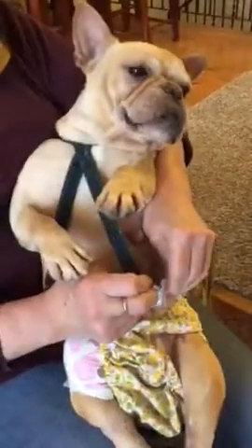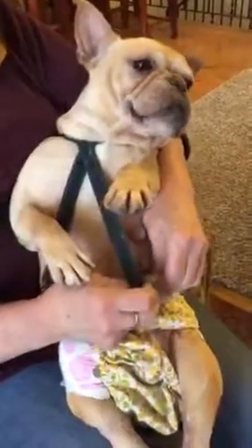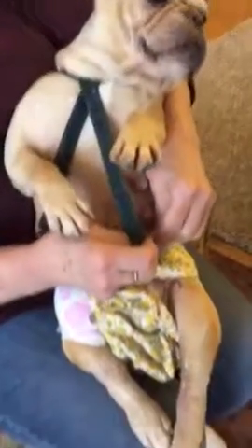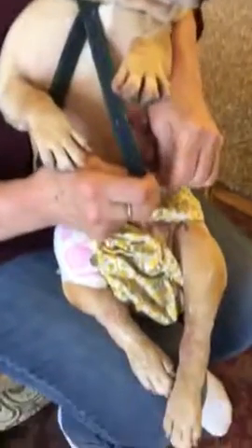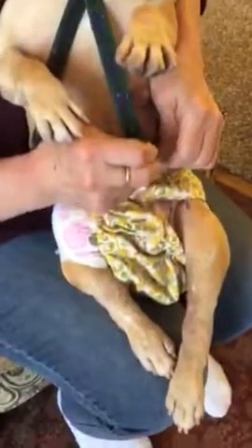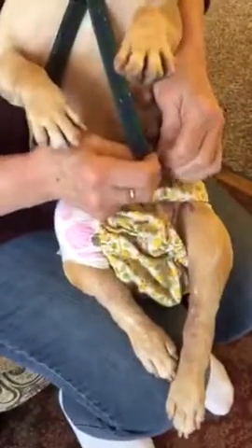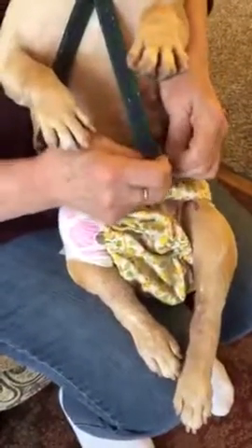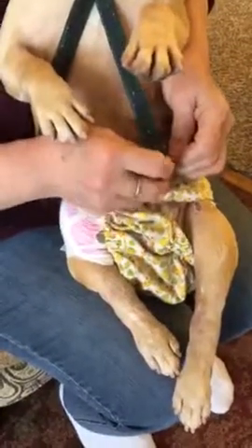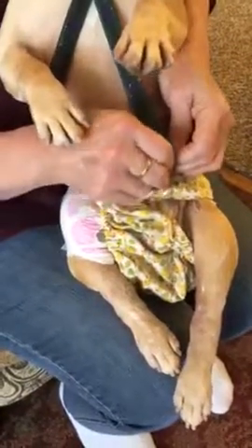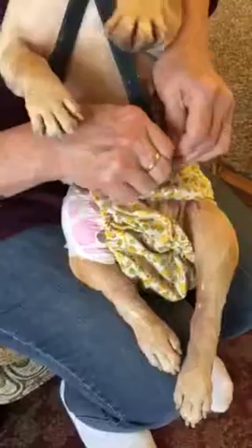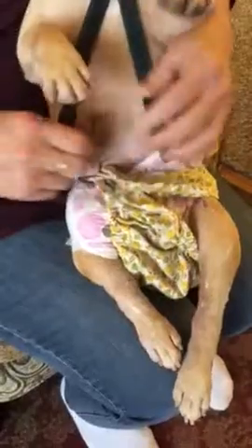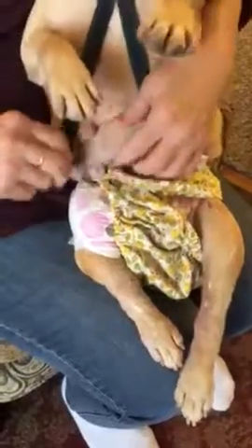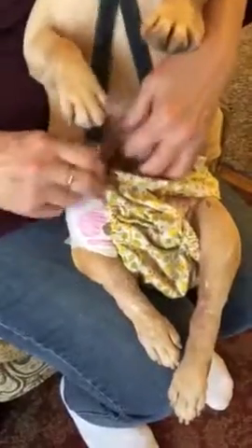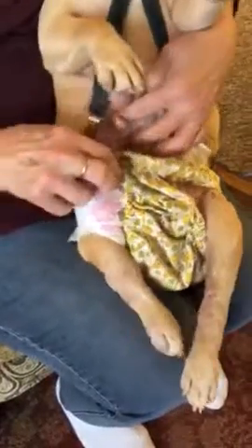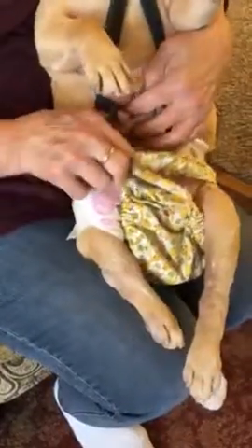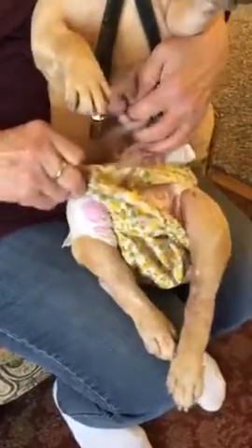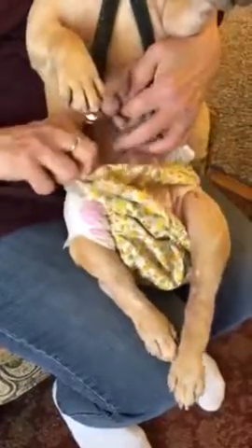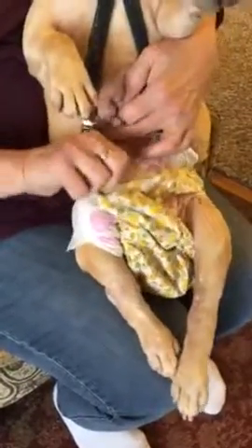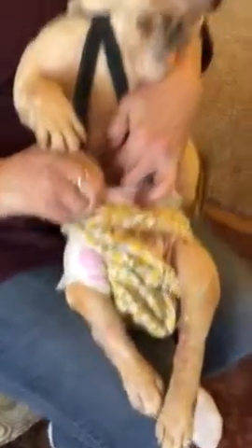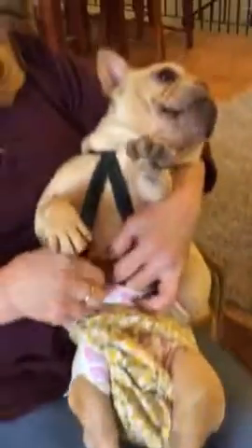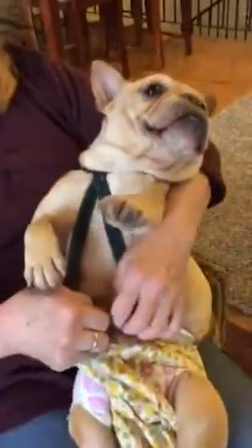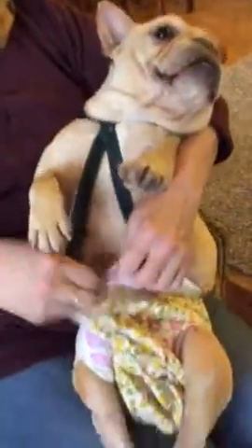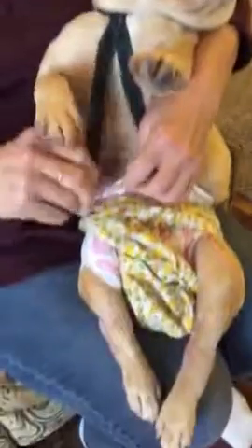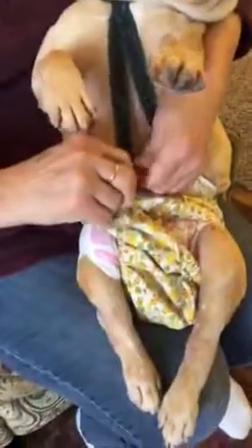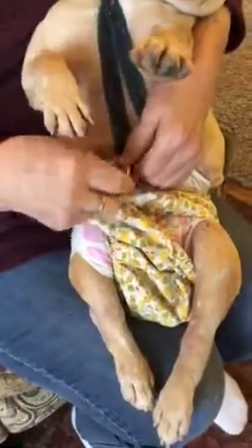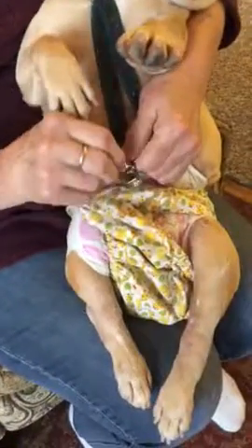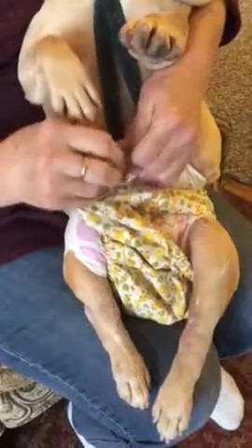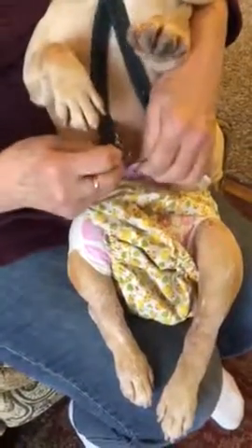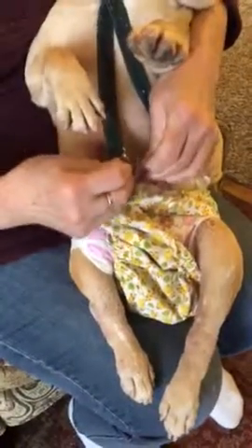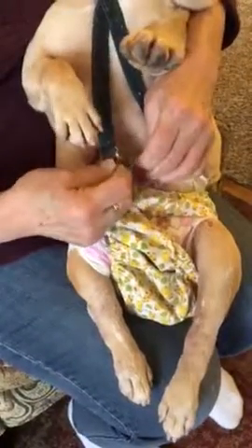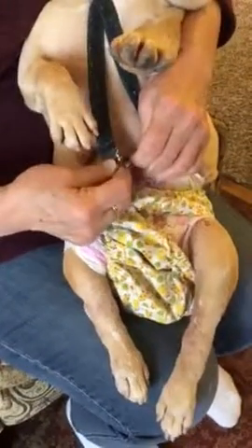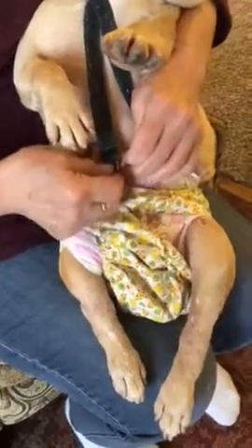And she's so adorable. She's just the sweetest, and she loves the attention.